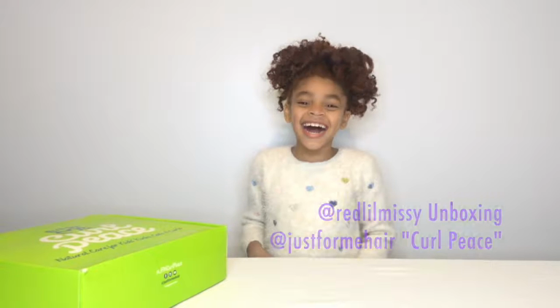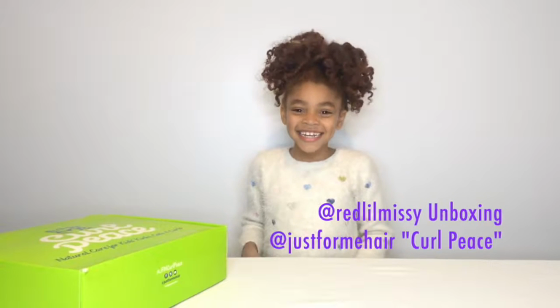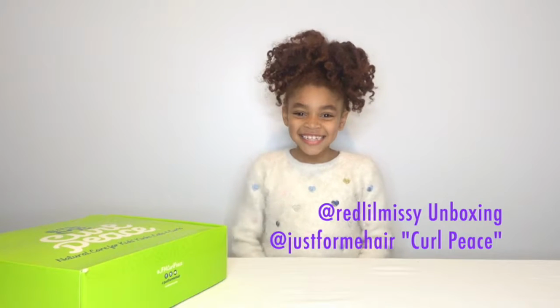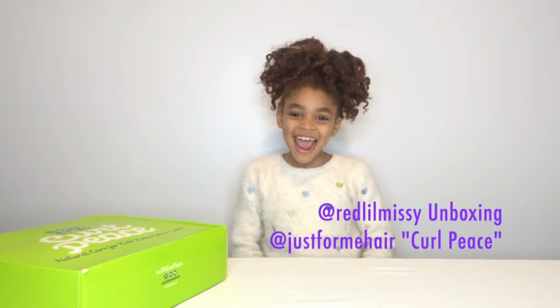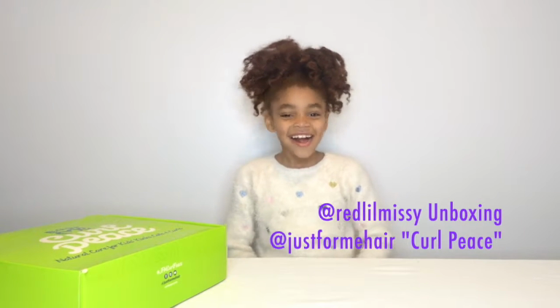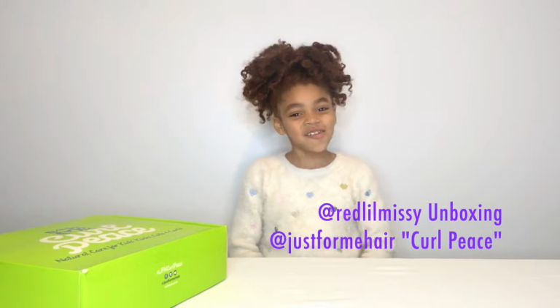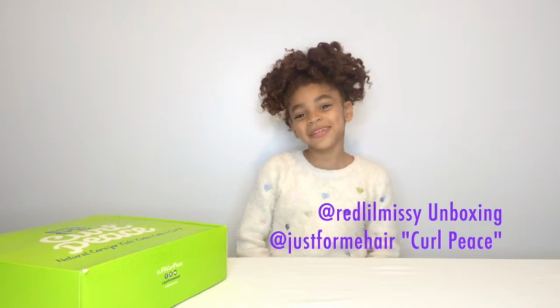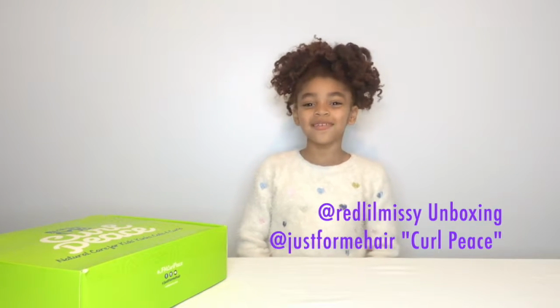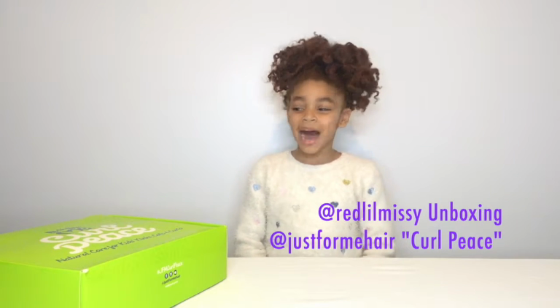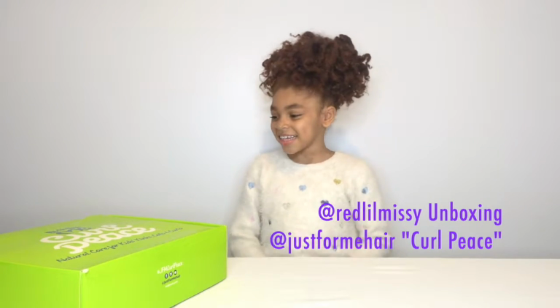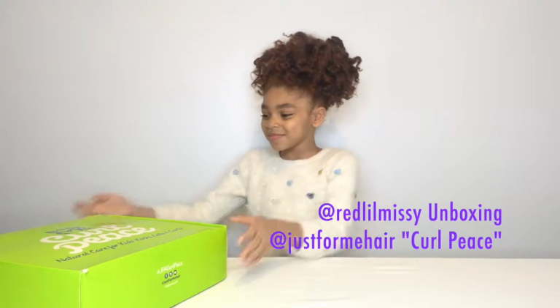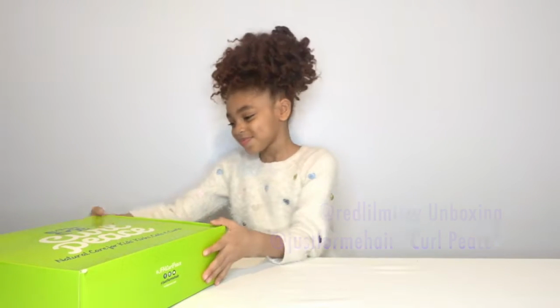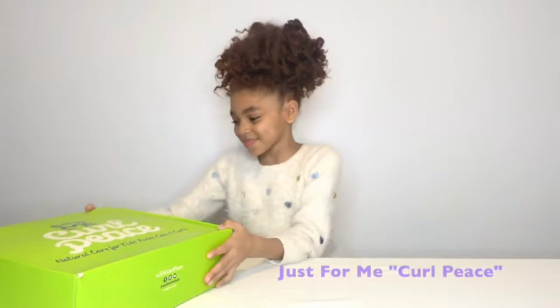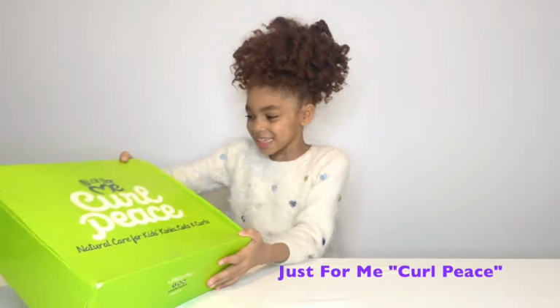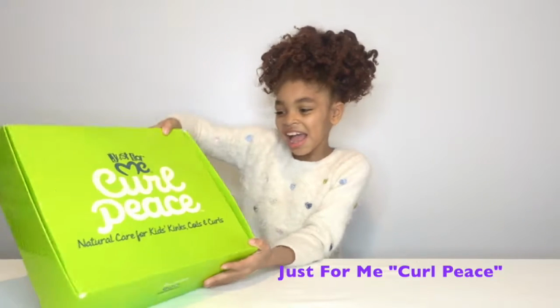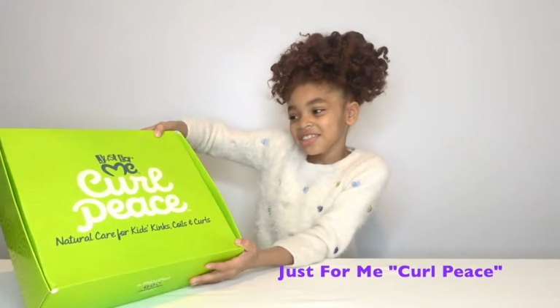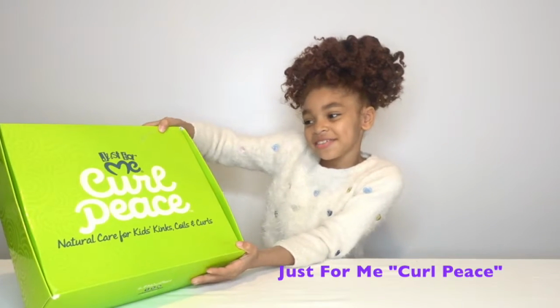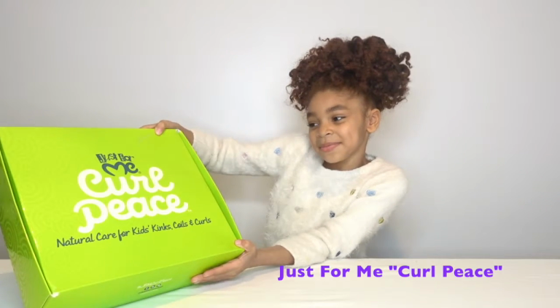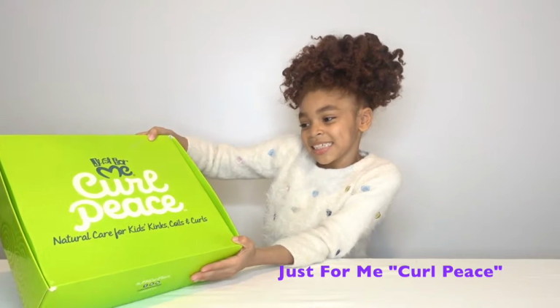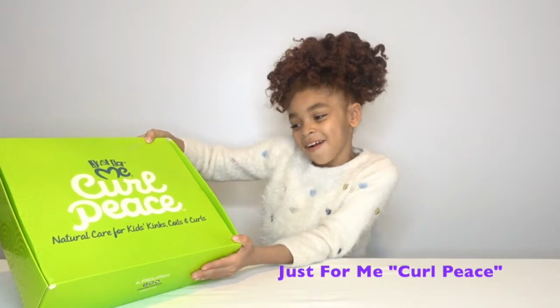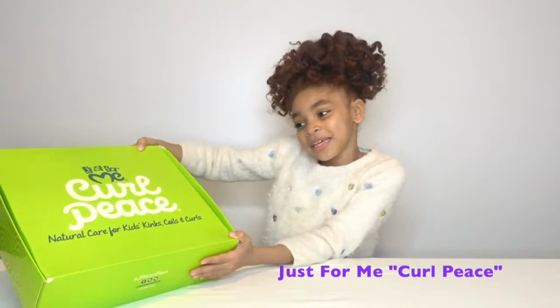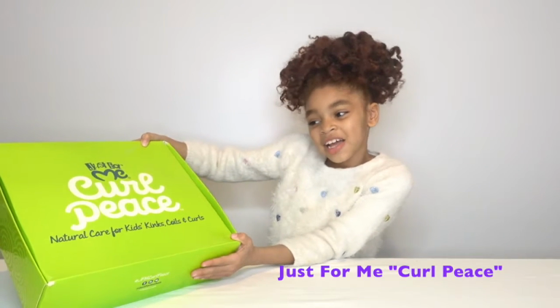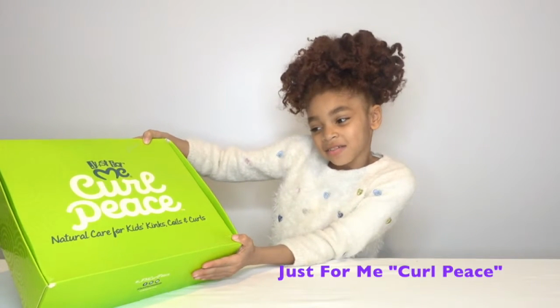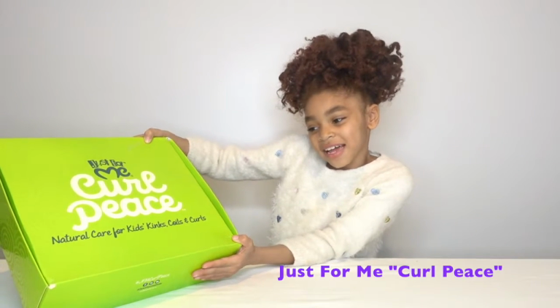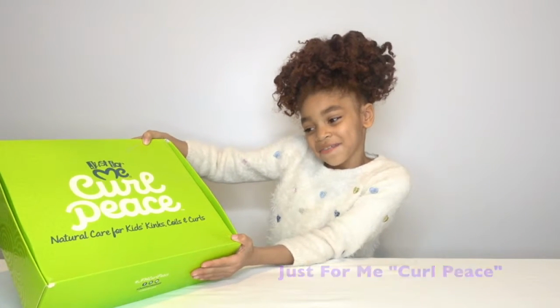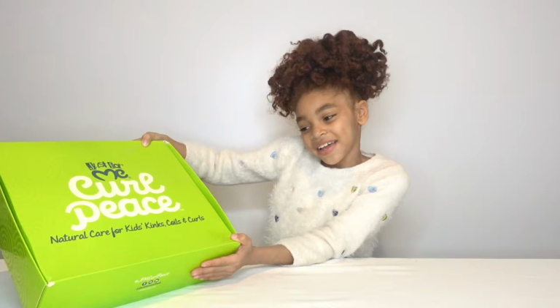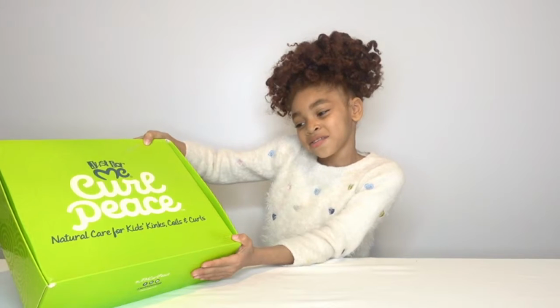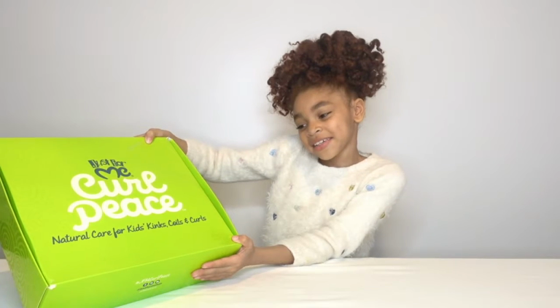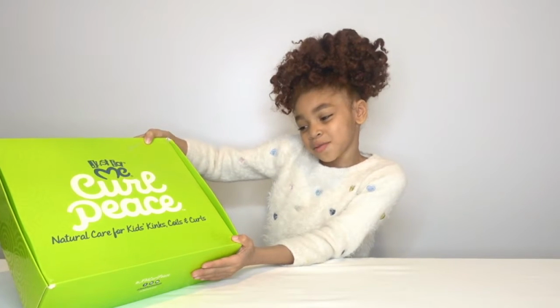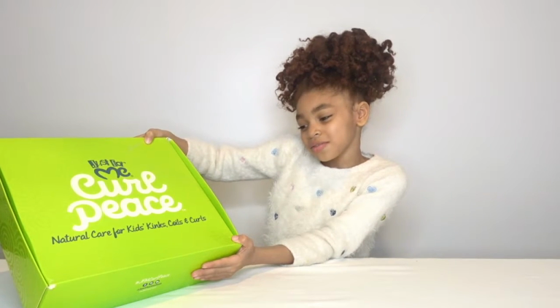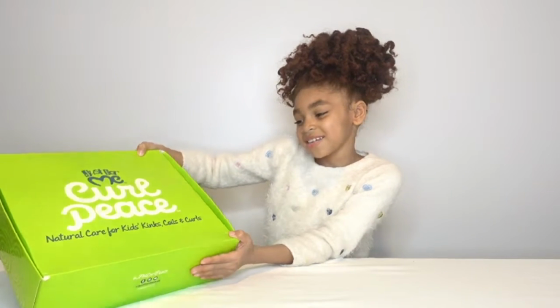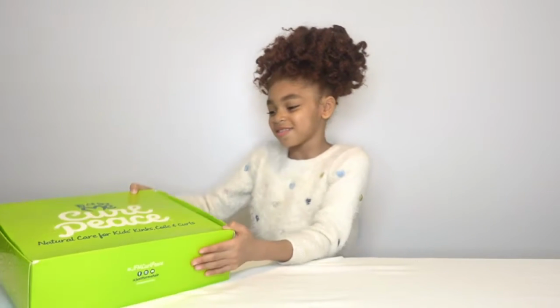Hi Guys! Today I'm going to be unboxing Just For Me Curl Peas — Natural Care for Kids Kinks, Coils and Curls.